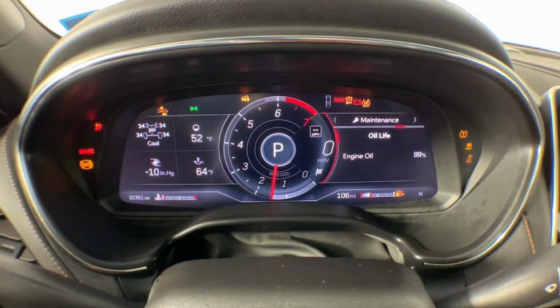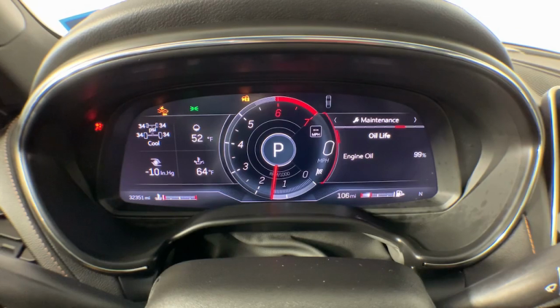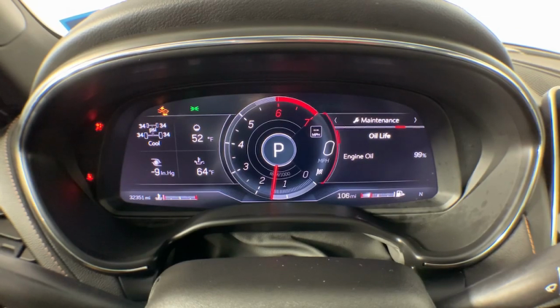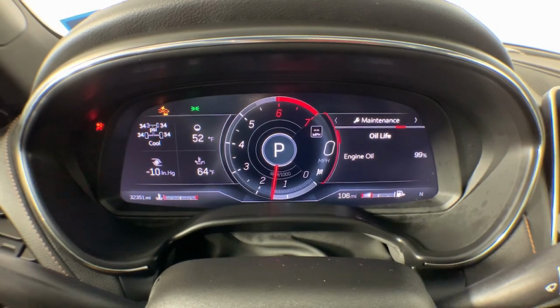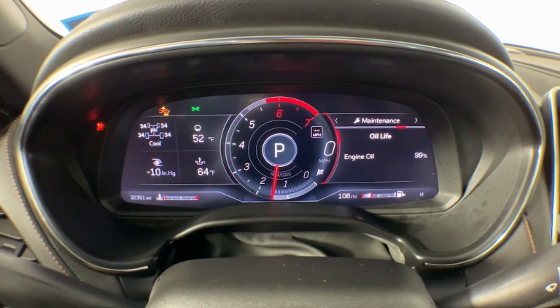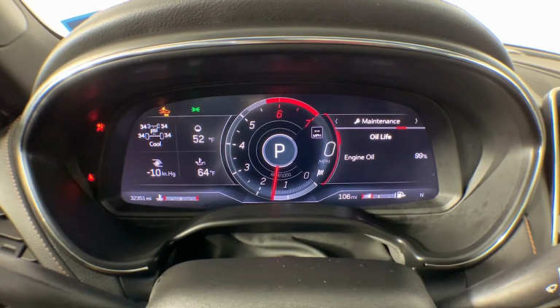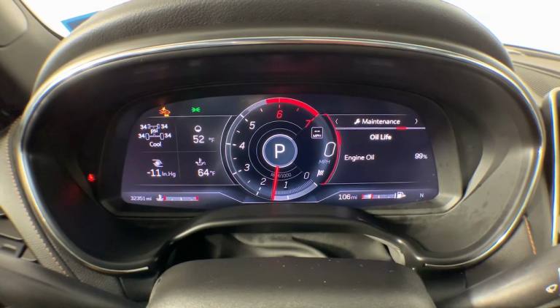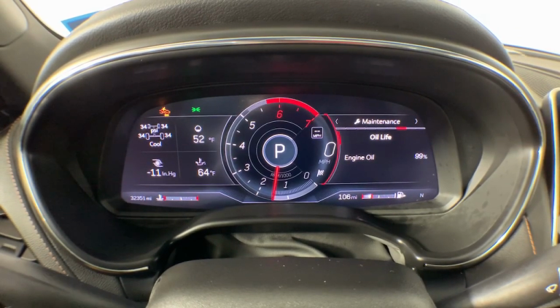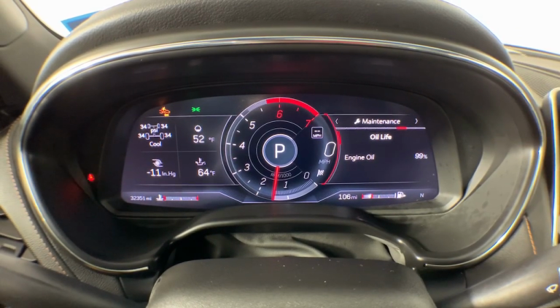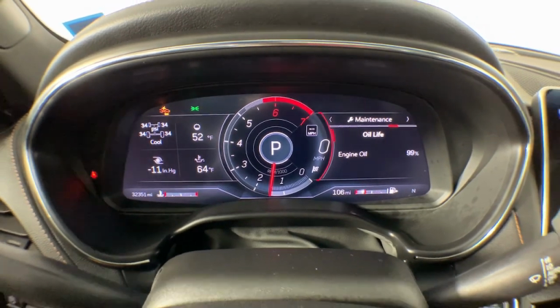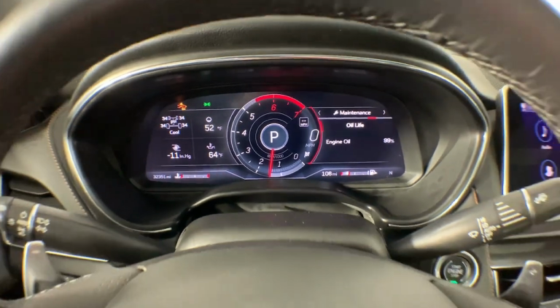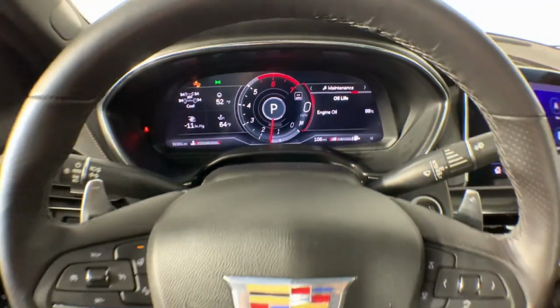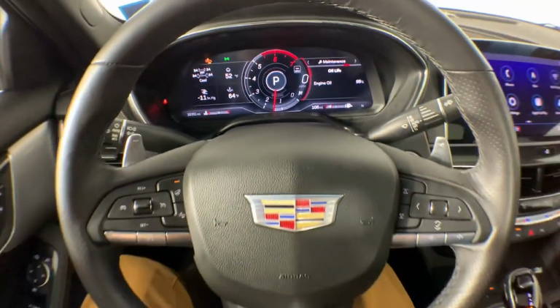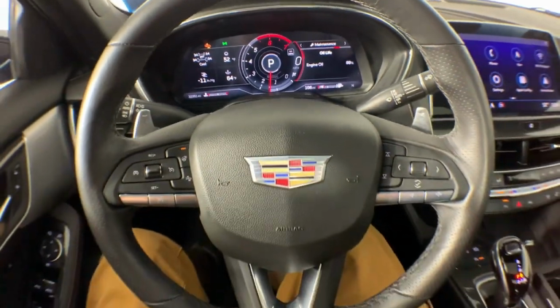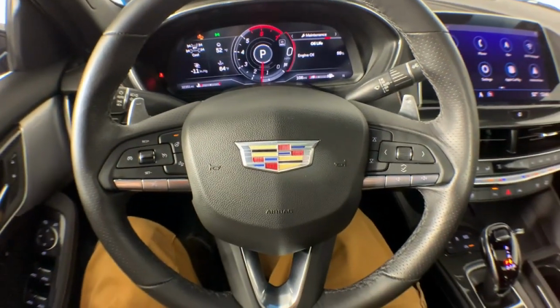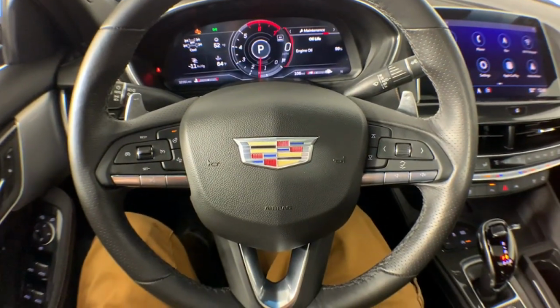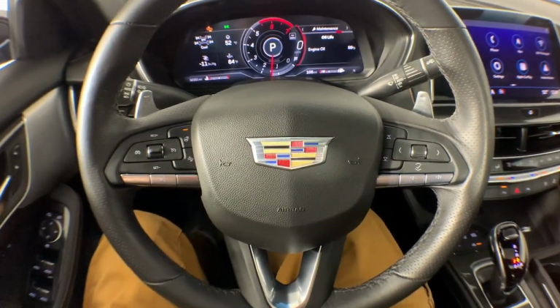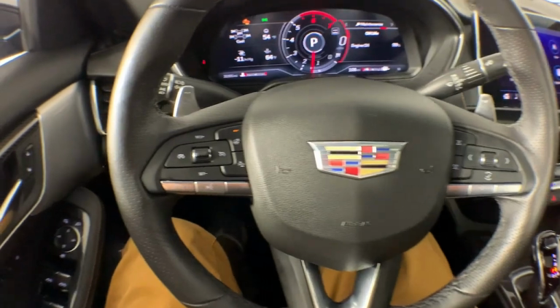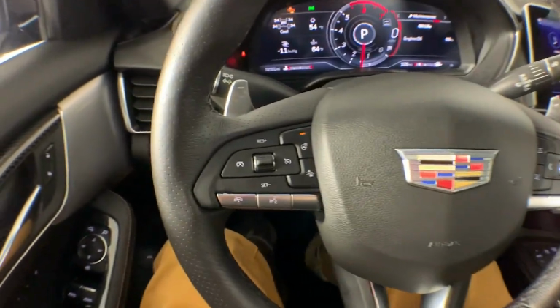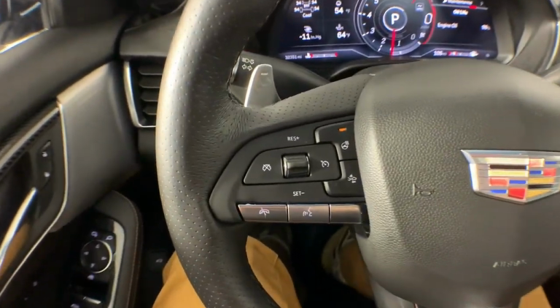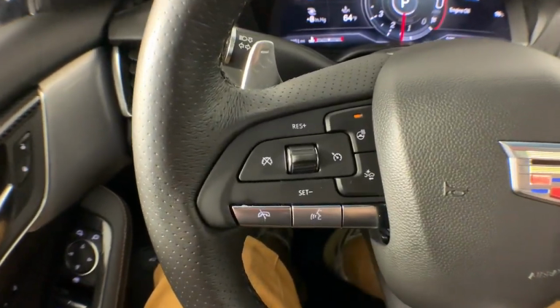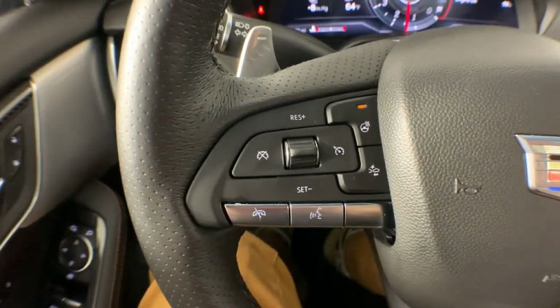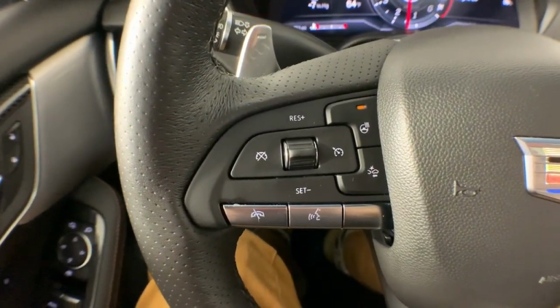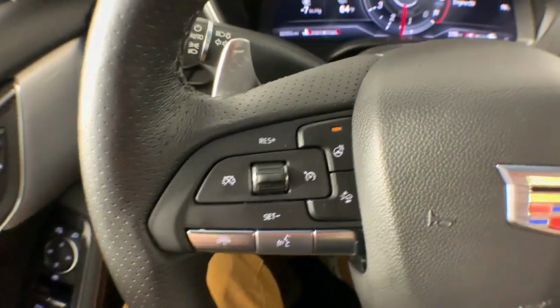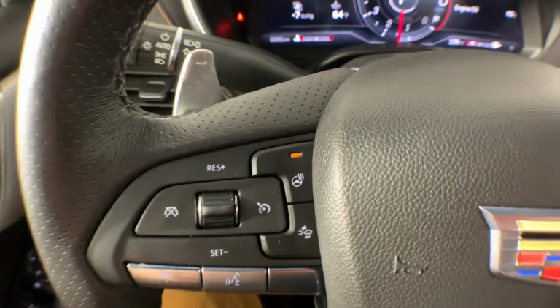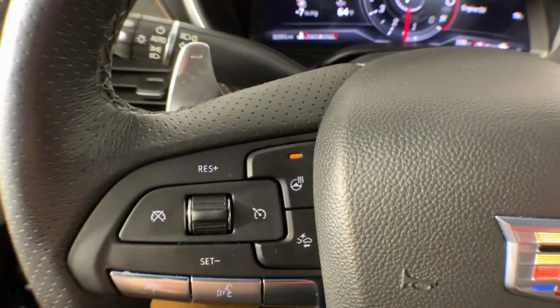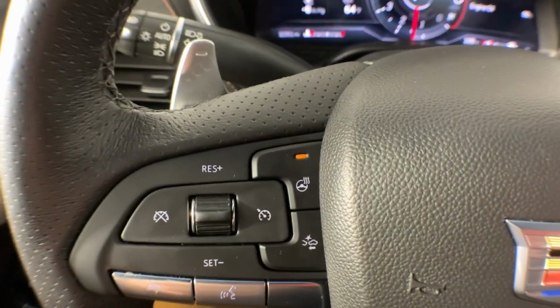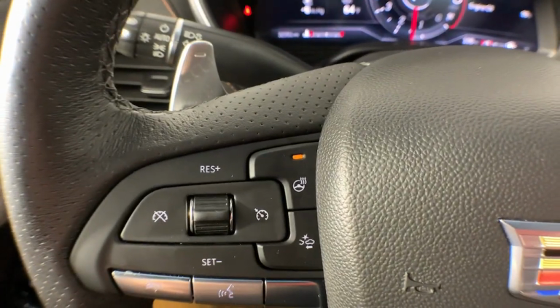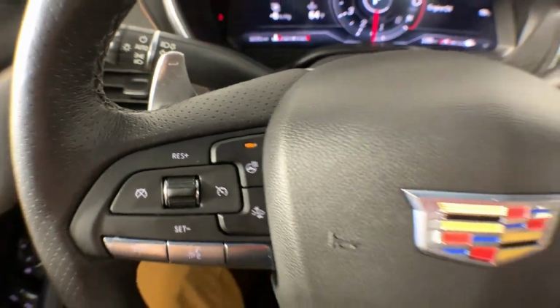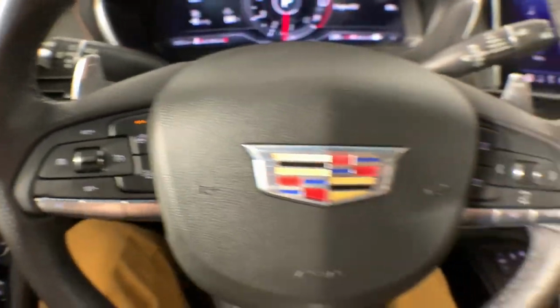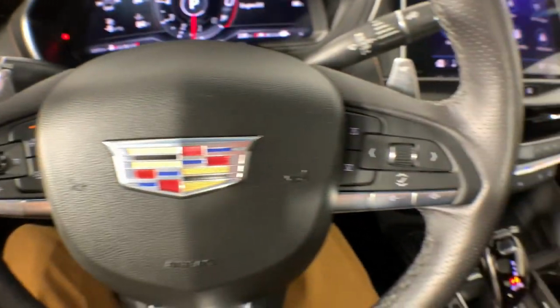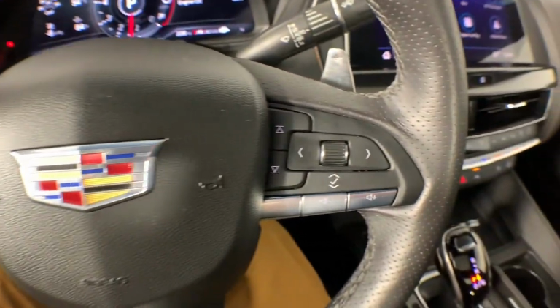Rediscover the joy of driving in this performance-focused CT5. Treat yourself to a road test today. Our staff will toss you the keys and give you an outstanding customer experience.